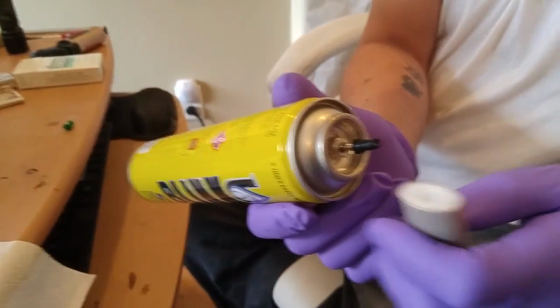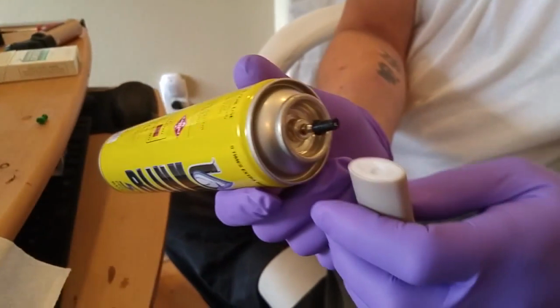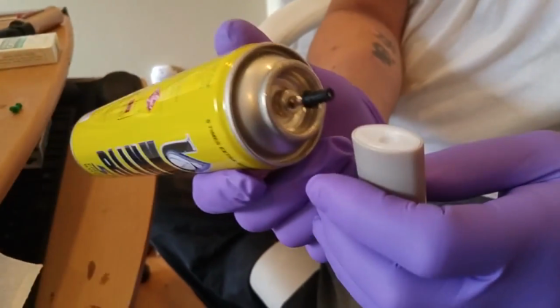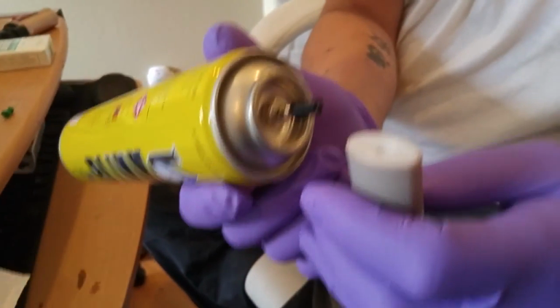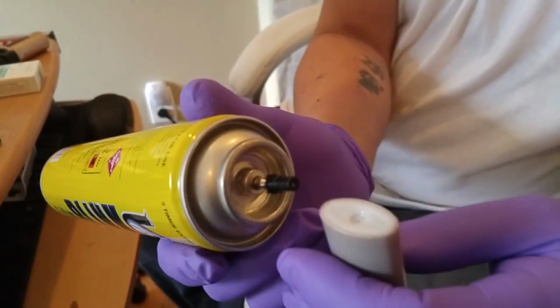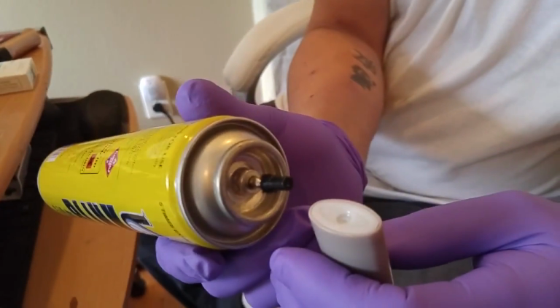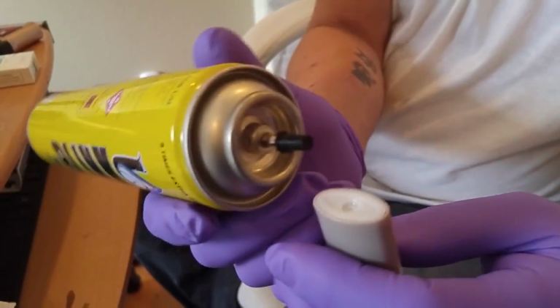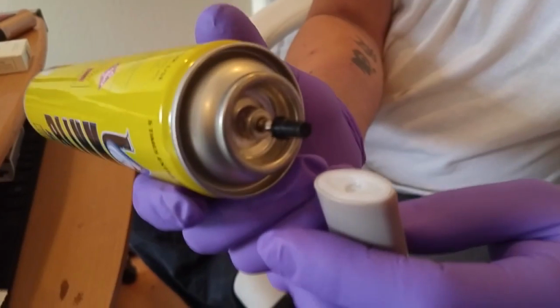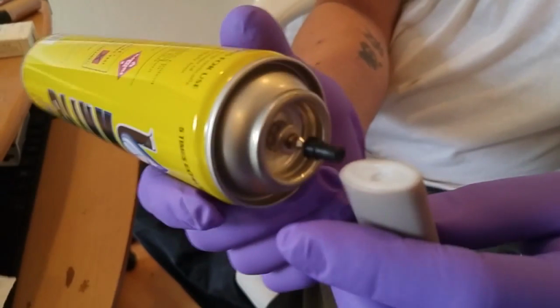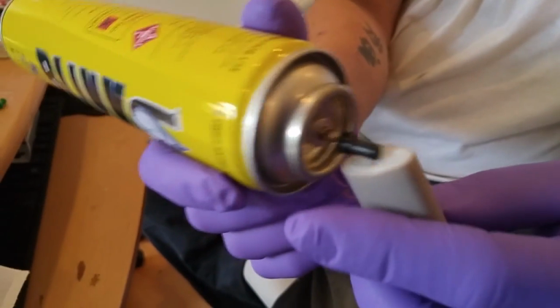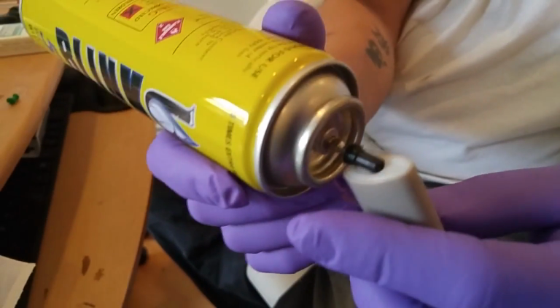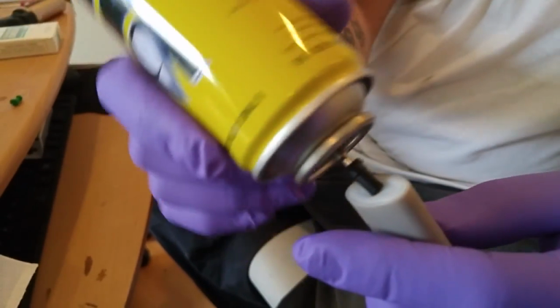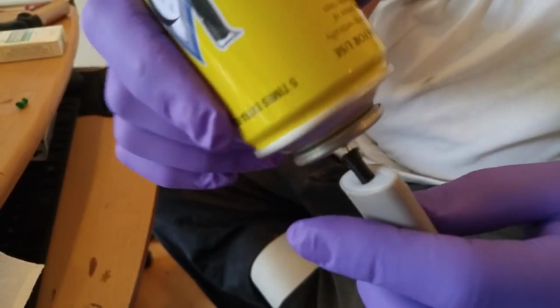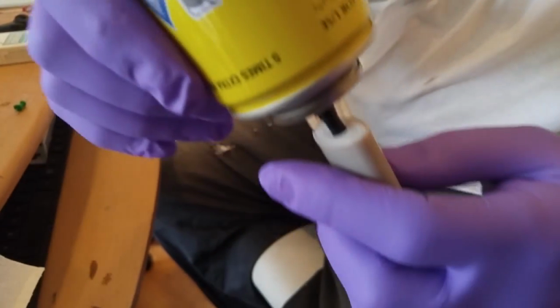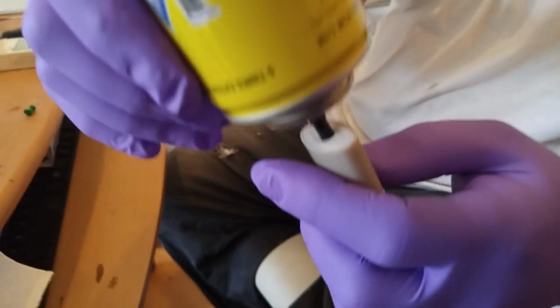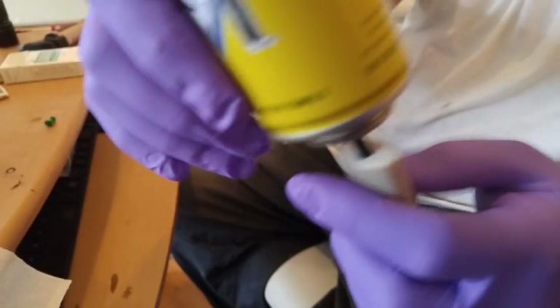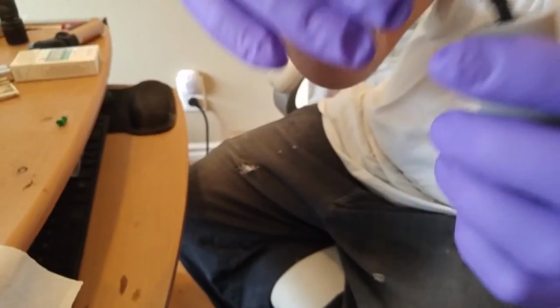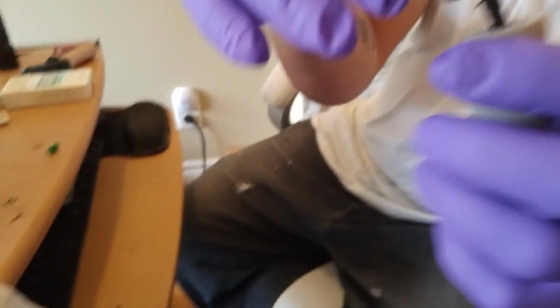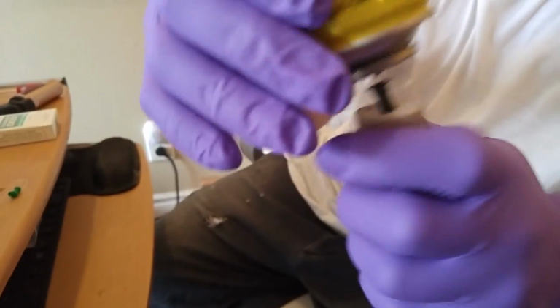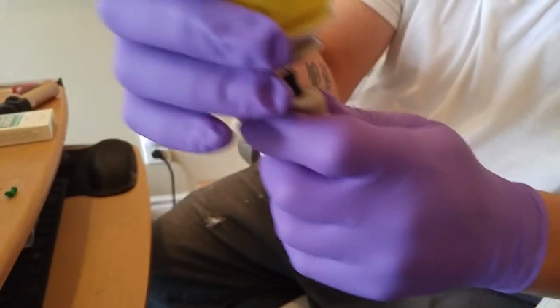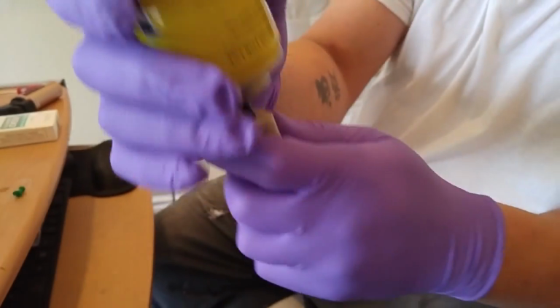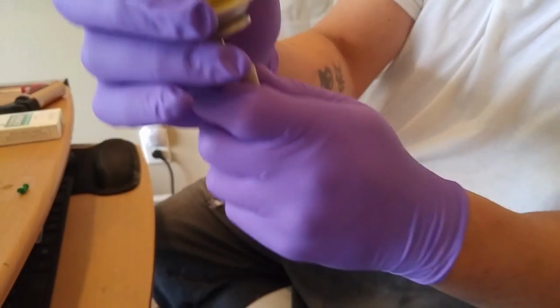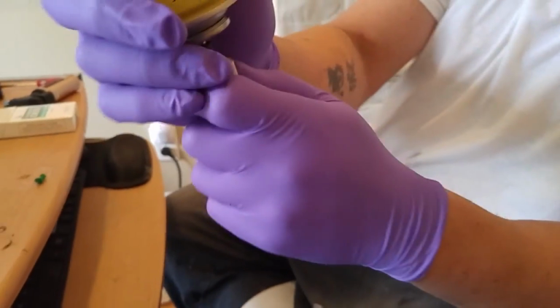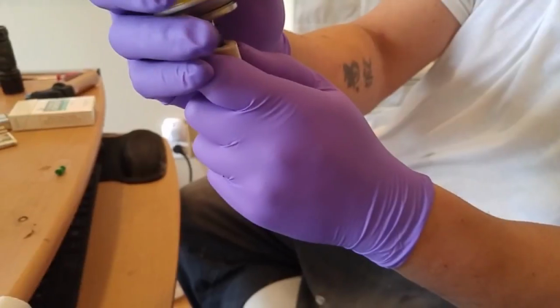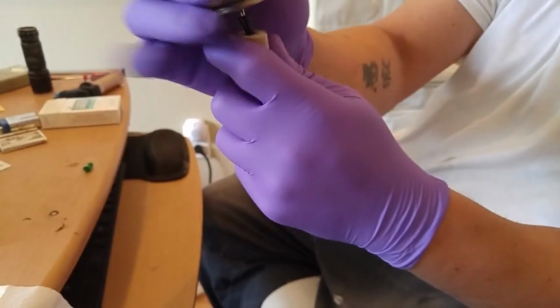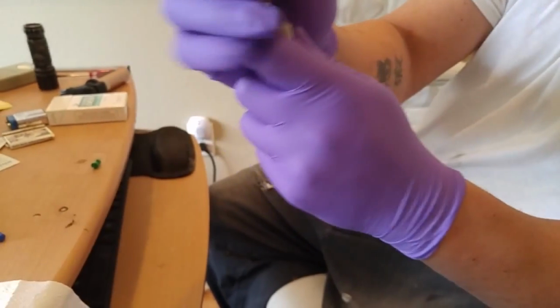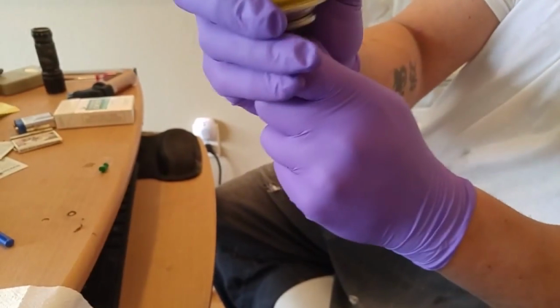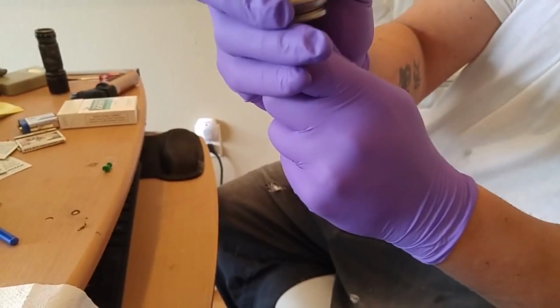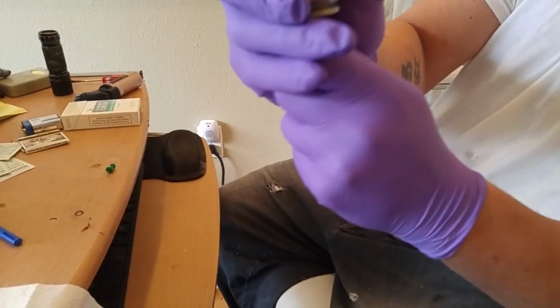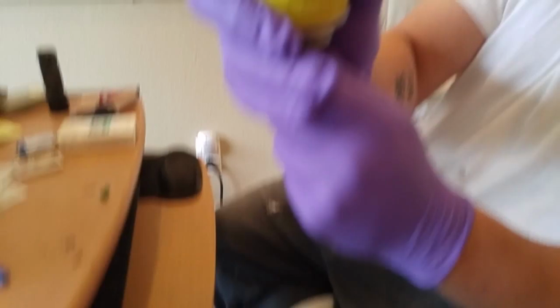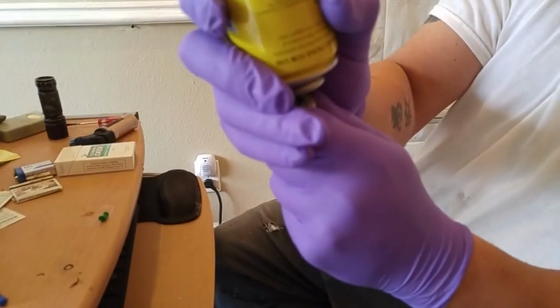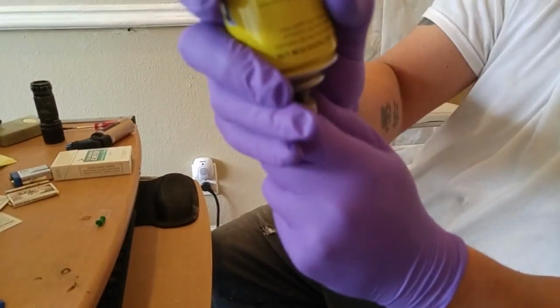Step three: make sure it's a perfect fit so it won't leak out from any sides. Then you just push down on the butane and start refilling the lighter.